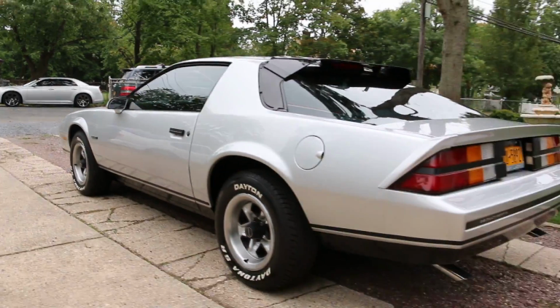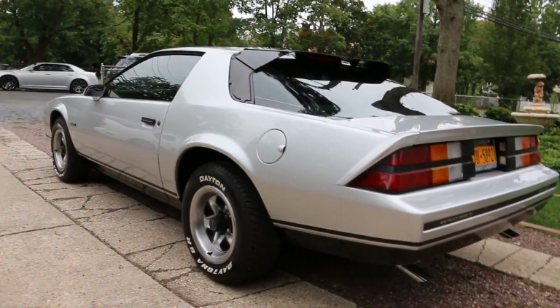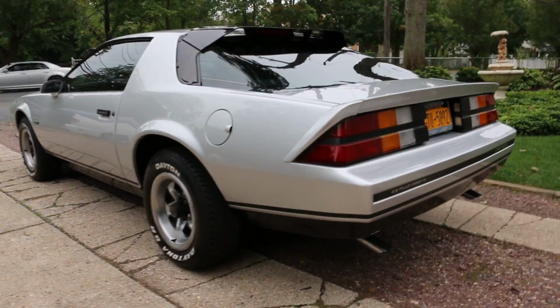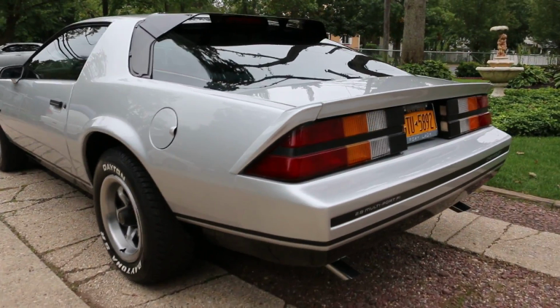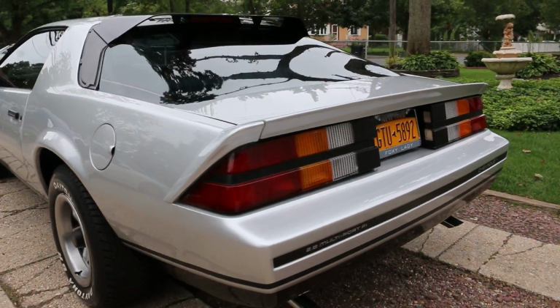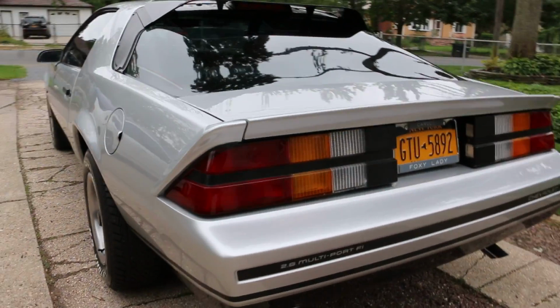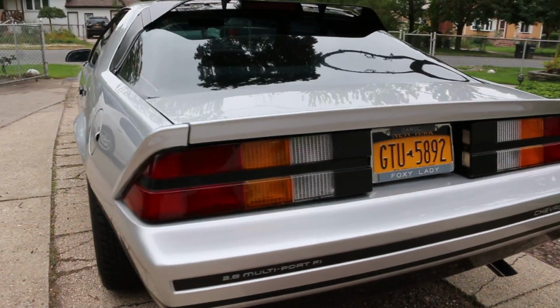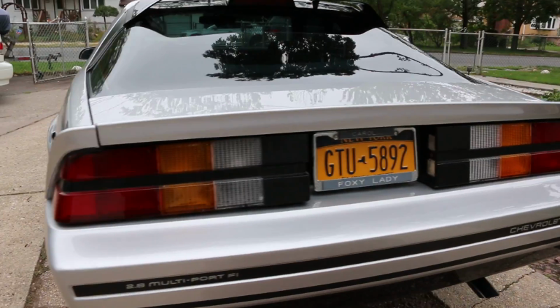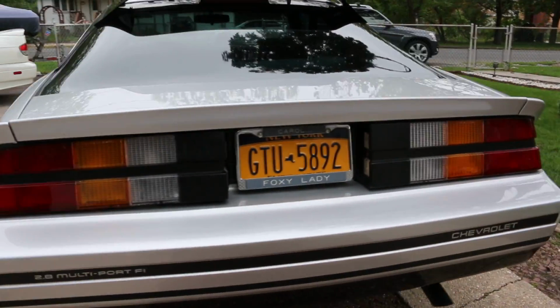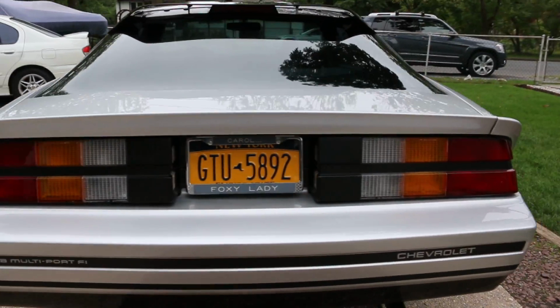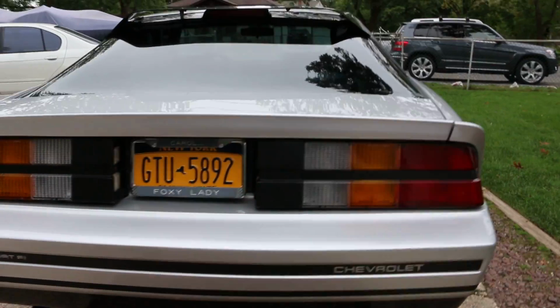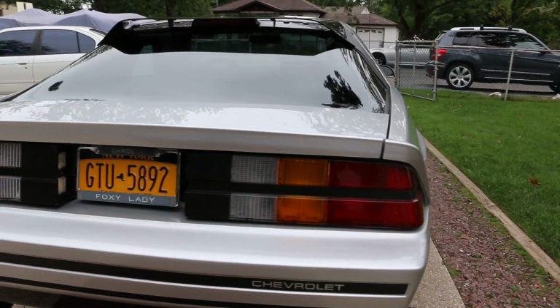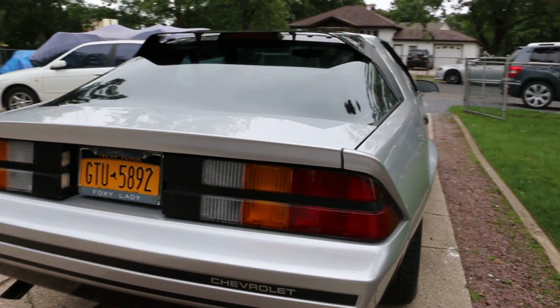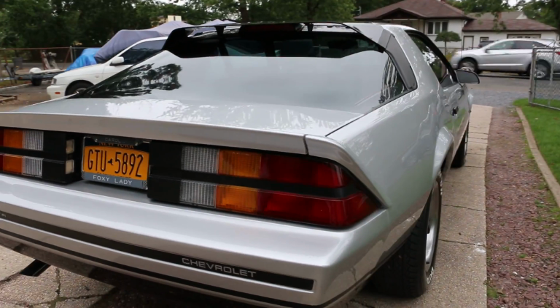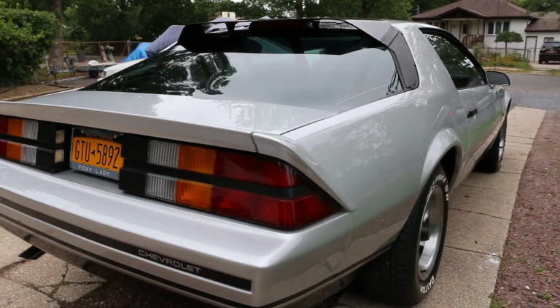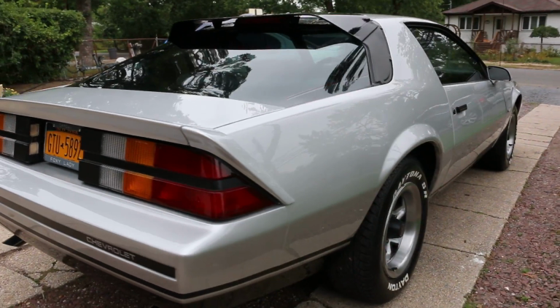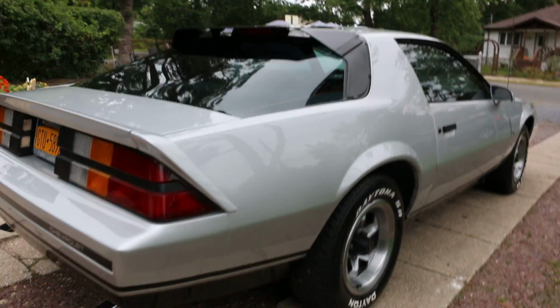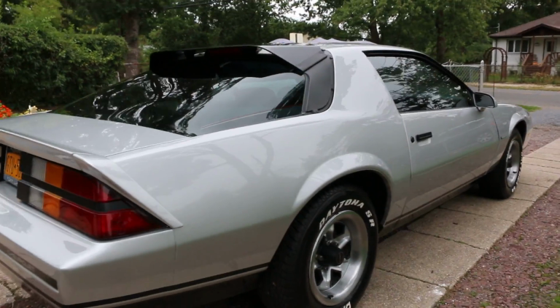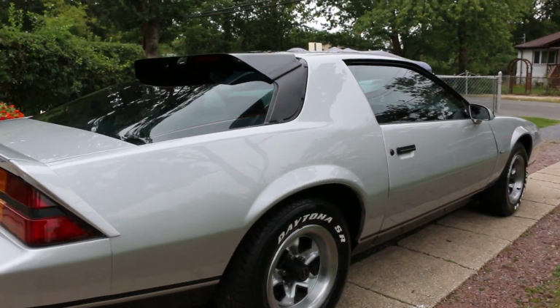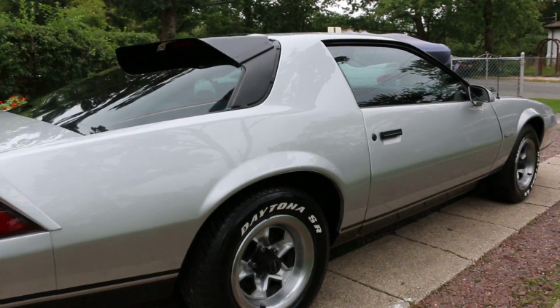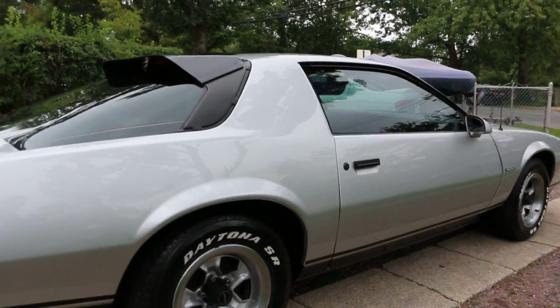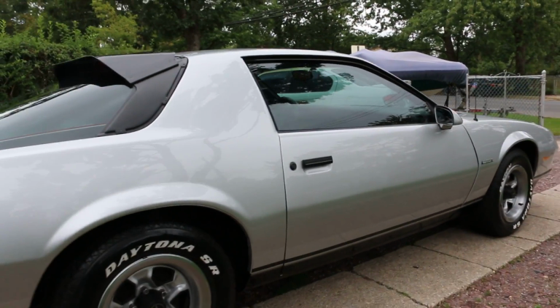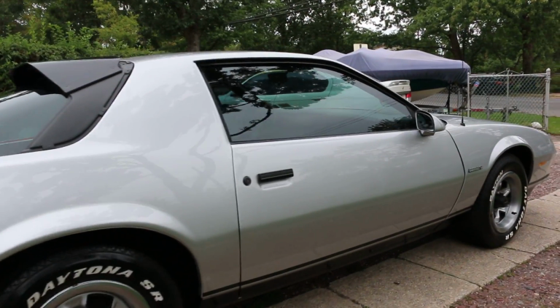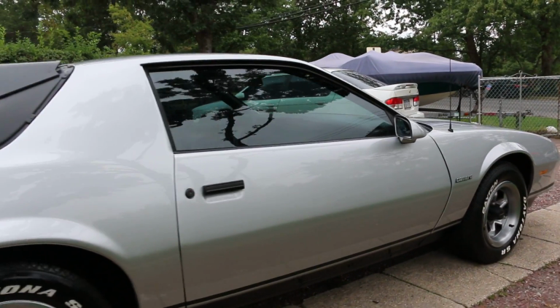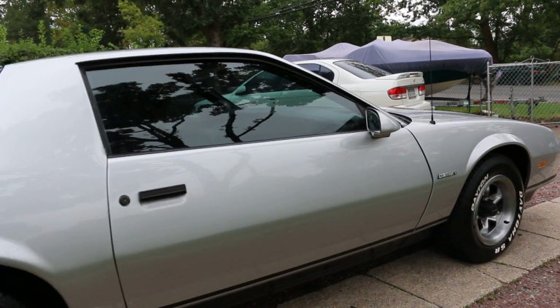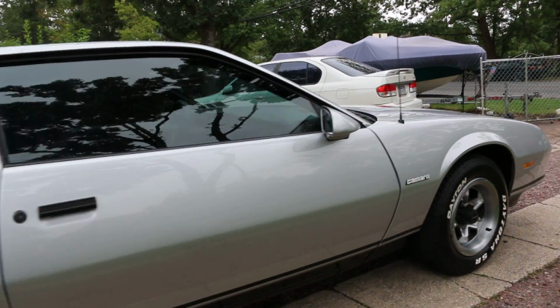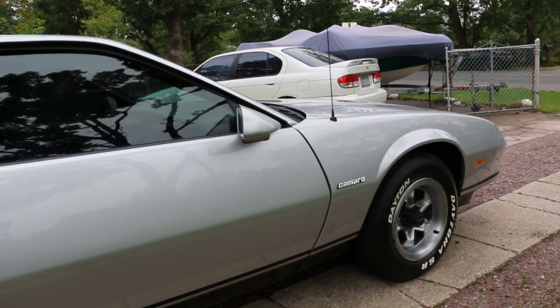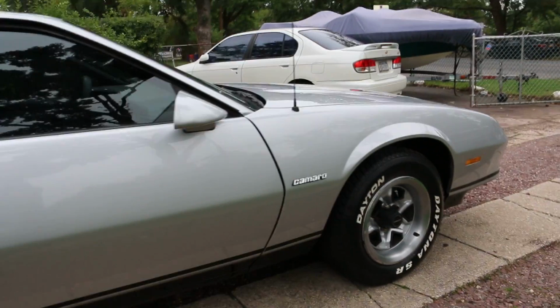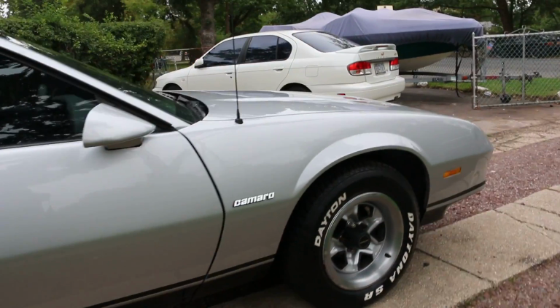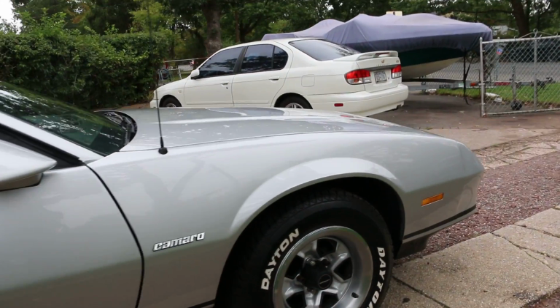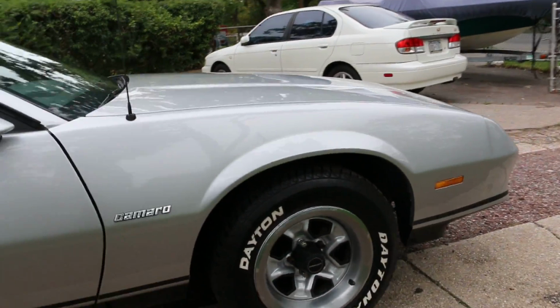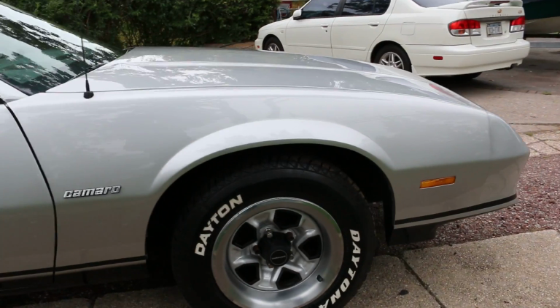You go to any car shows or anything like that? Never — well, actually I went to one in Sabo, but that's not the real true deal, I guess. I never went to the real ones. Probably got a lot of compliments, huh? Yeah, oh yeah.